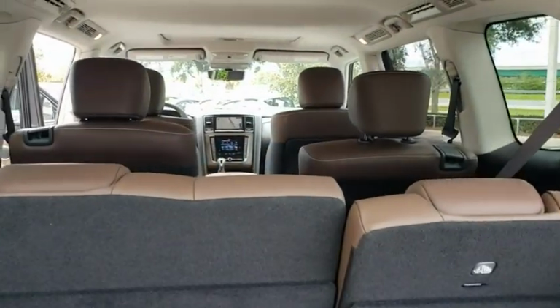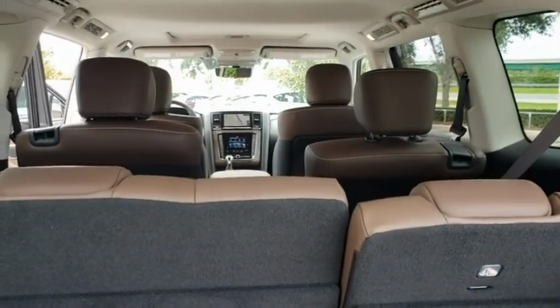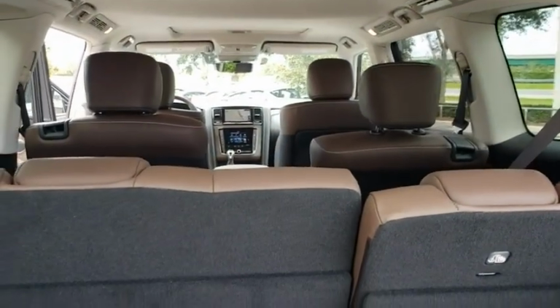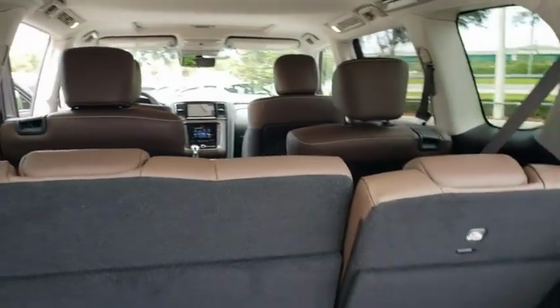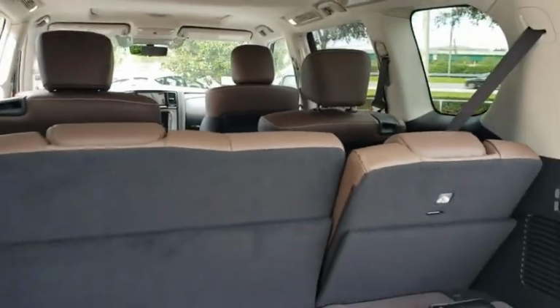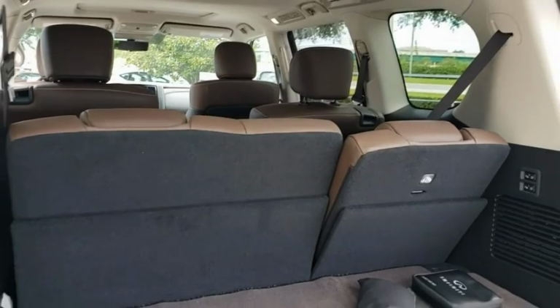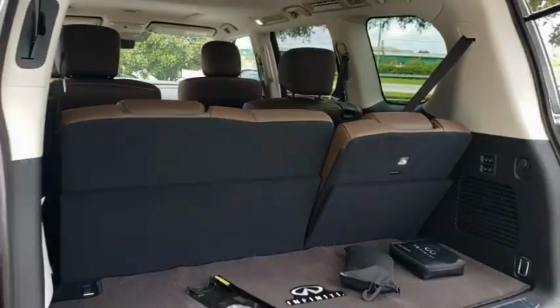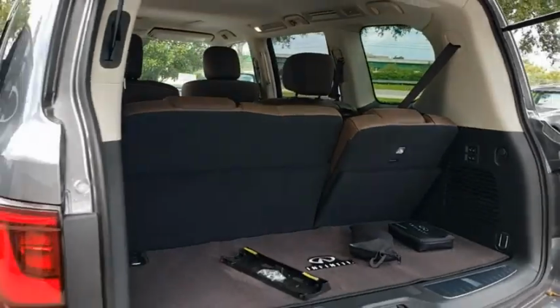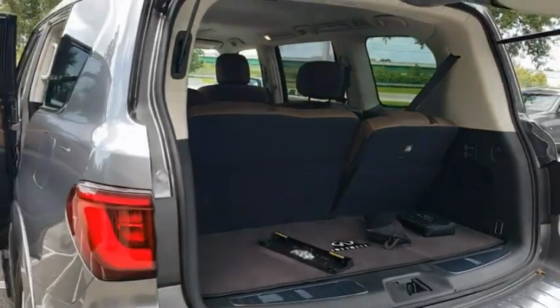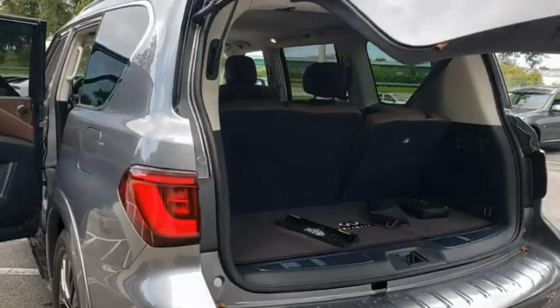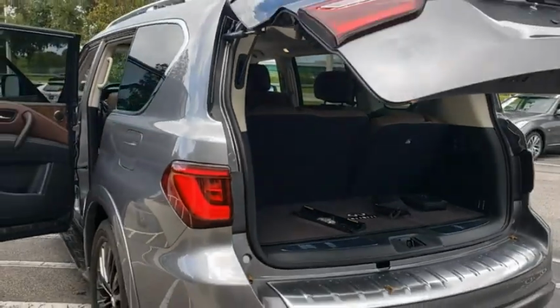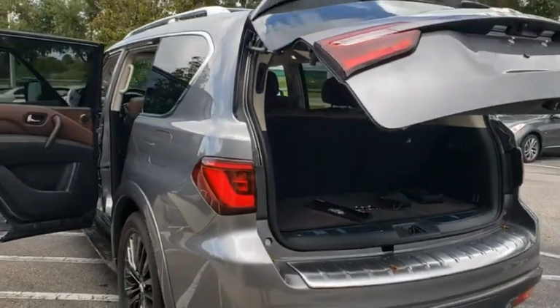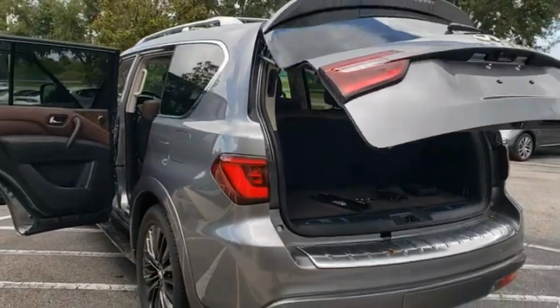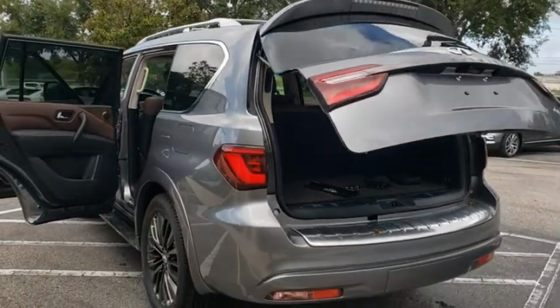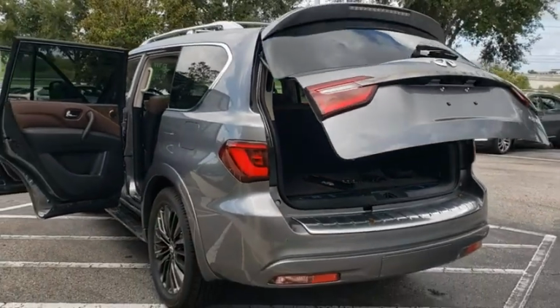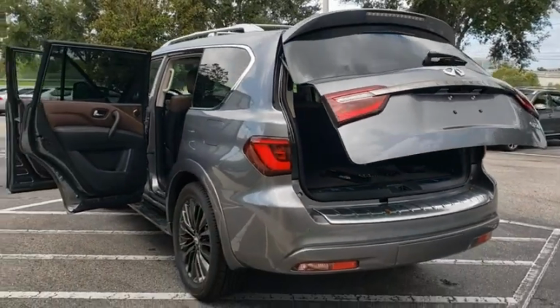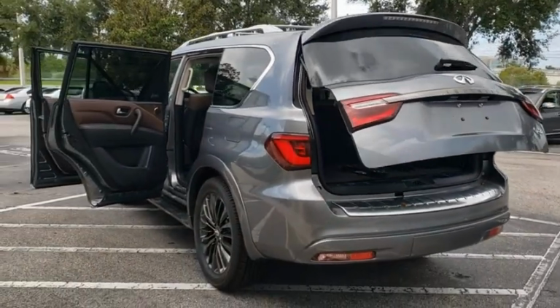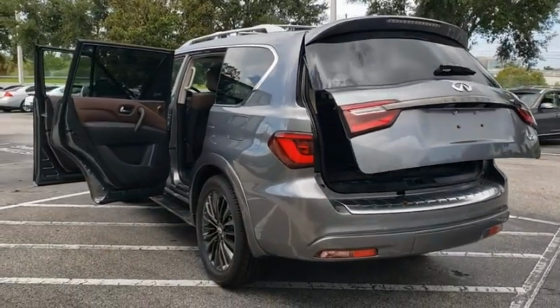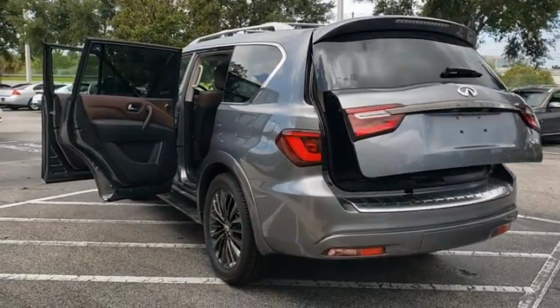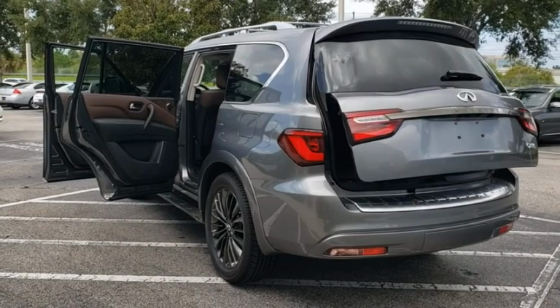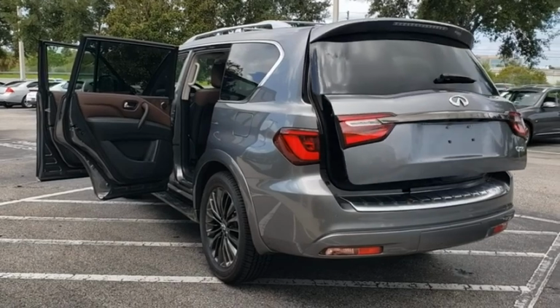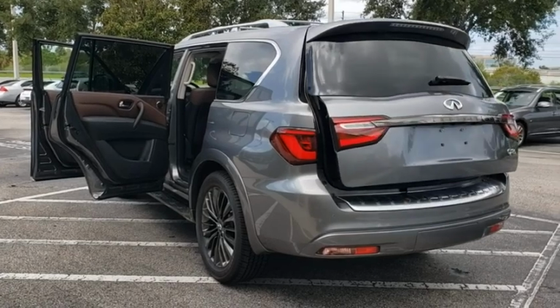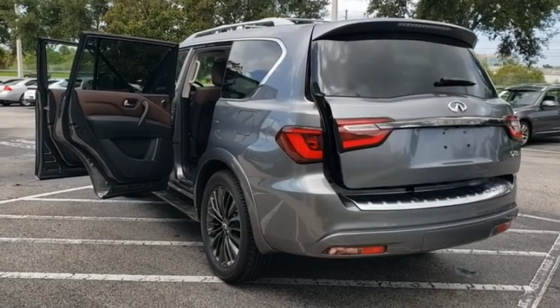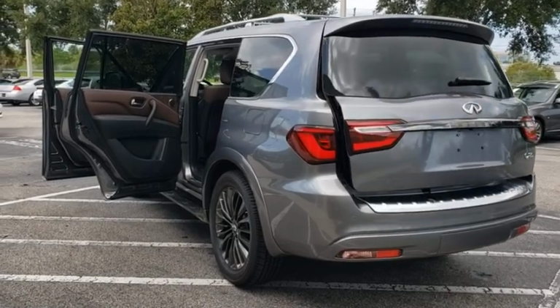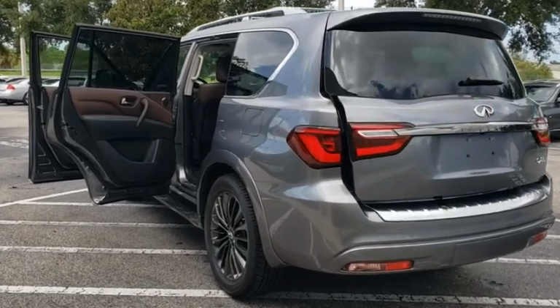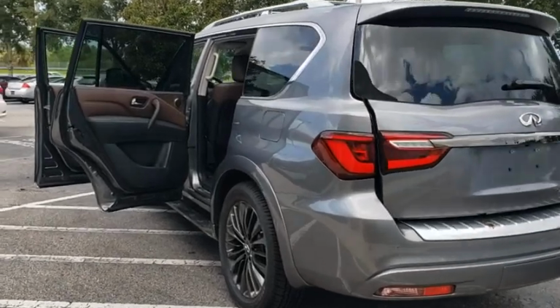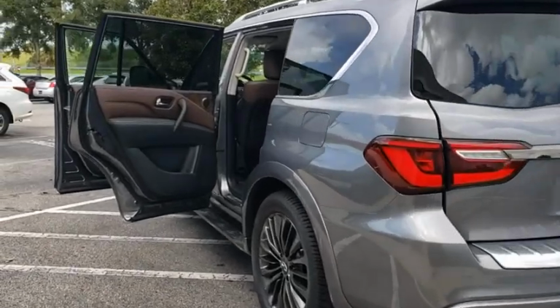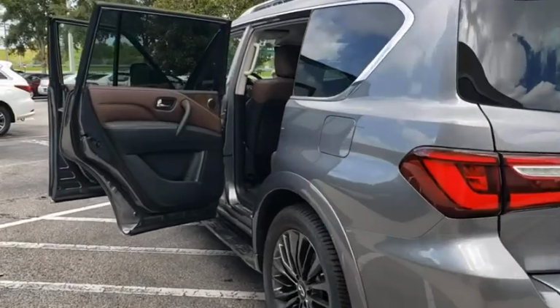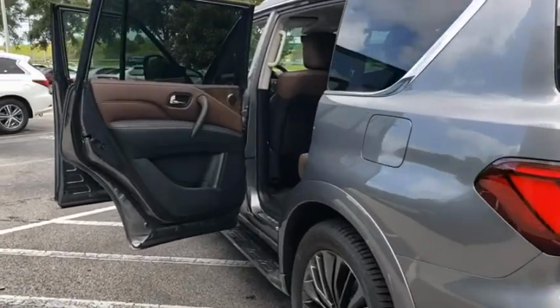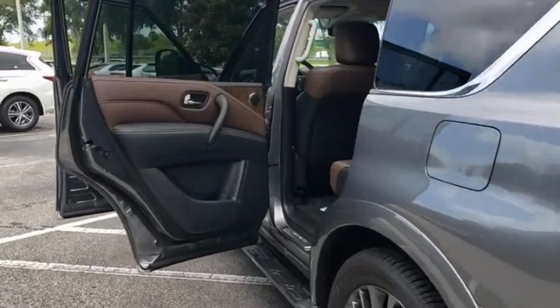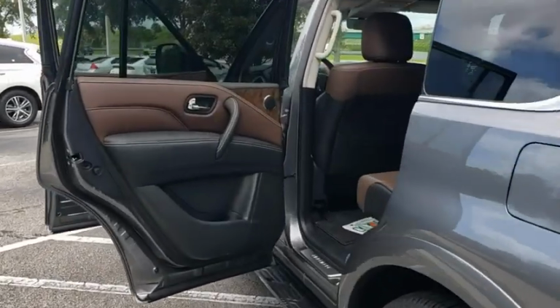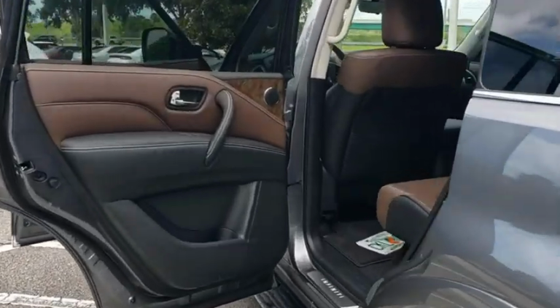Leather-wrapped steering wheel, Bluetooth, adjustable steering wheel, power steering, auto-dimming rear-view mirror, cruise control, floor mats. Is love at first sight really possible? Let us know when you stop in.